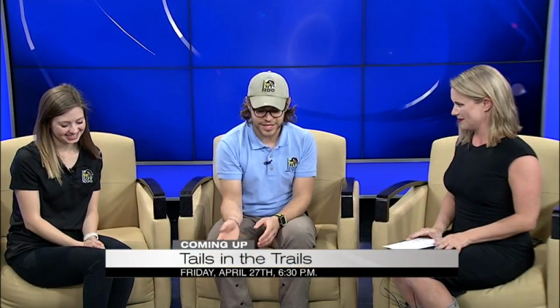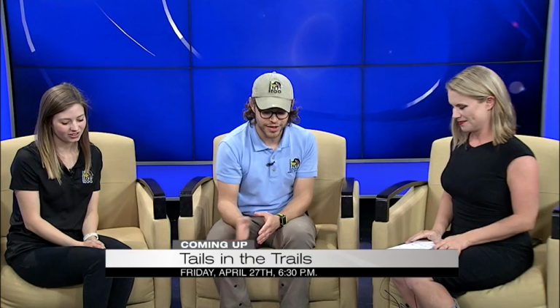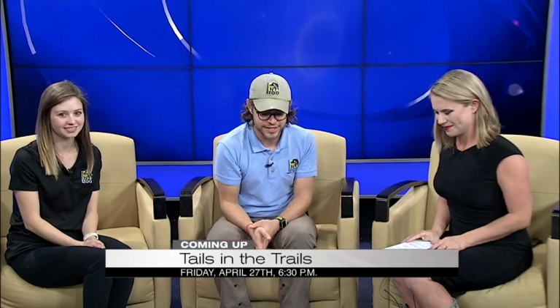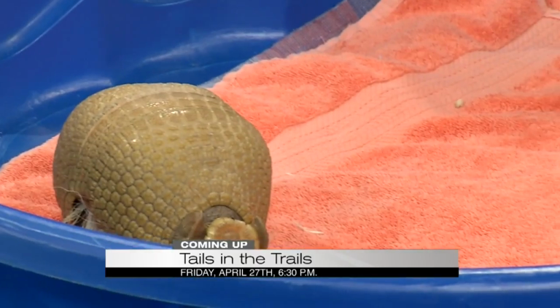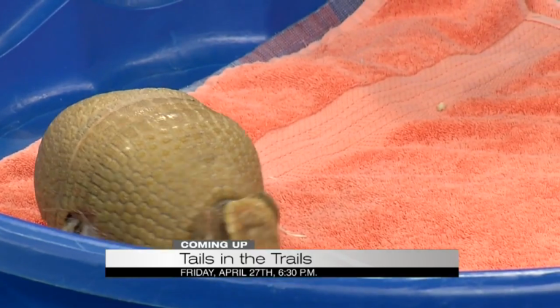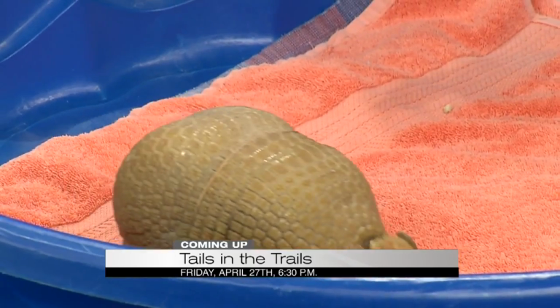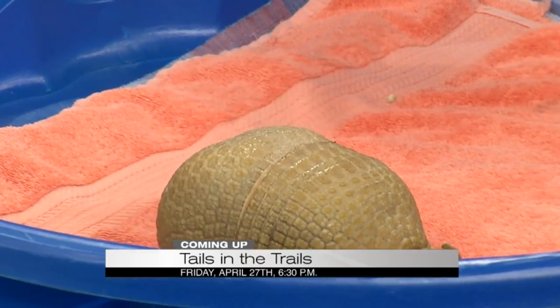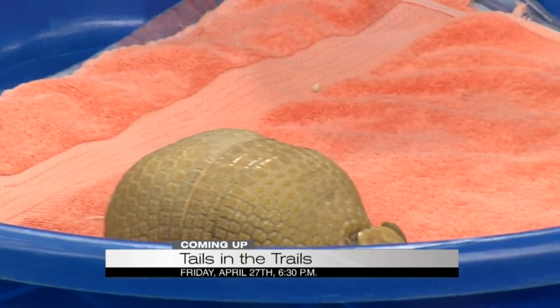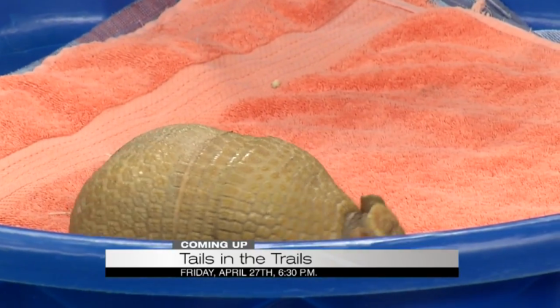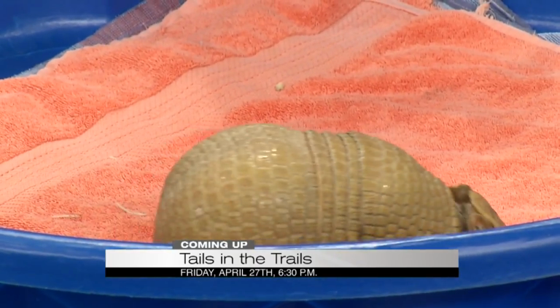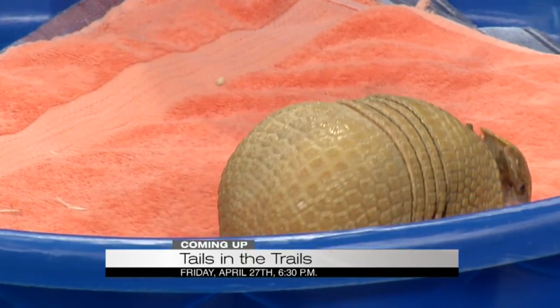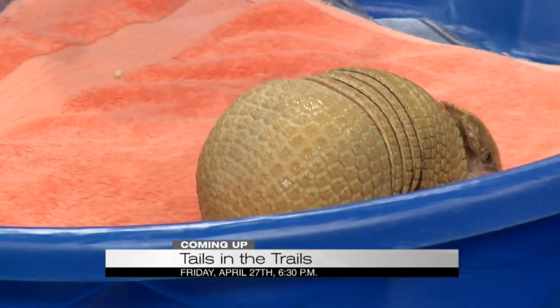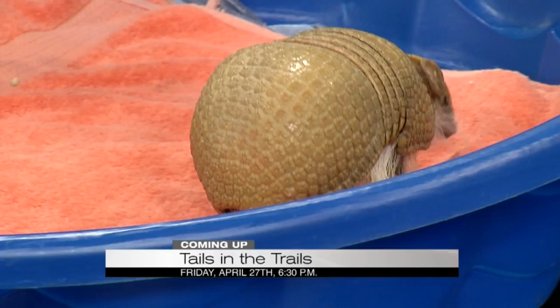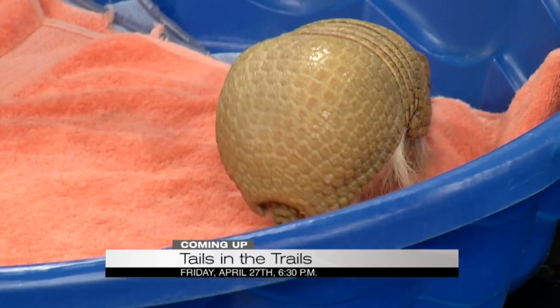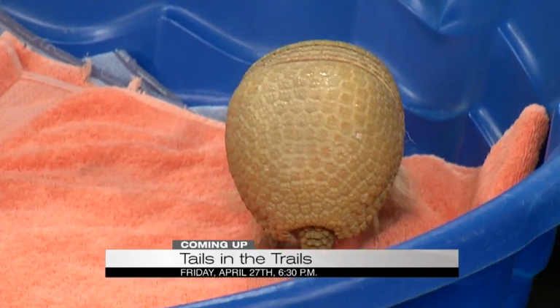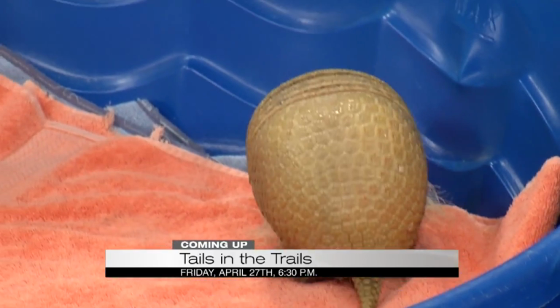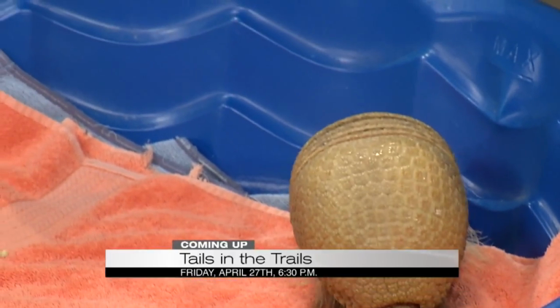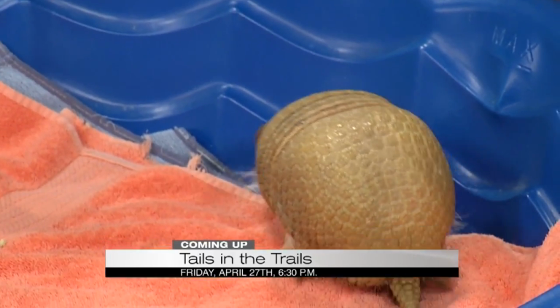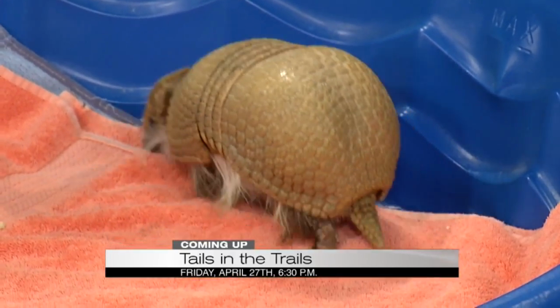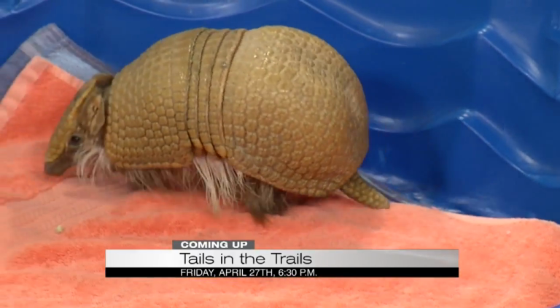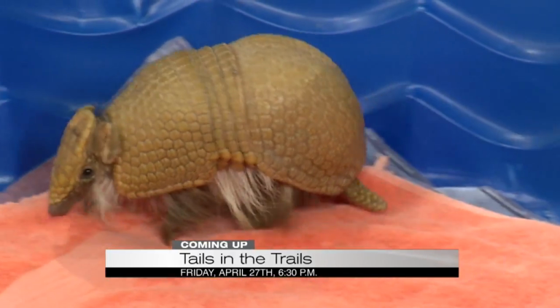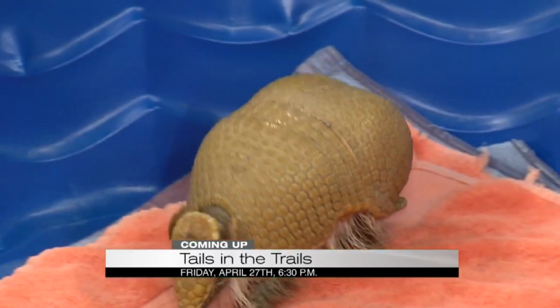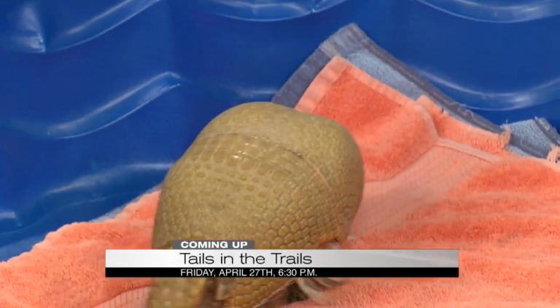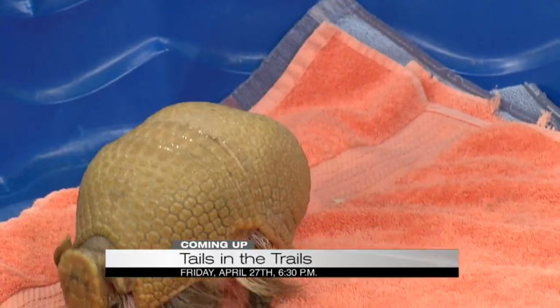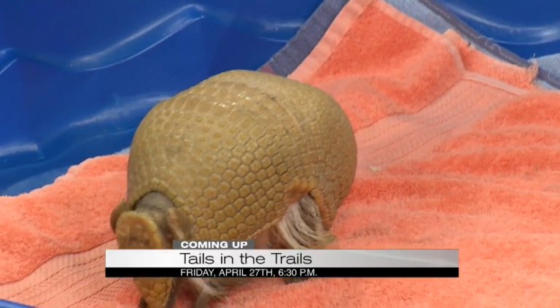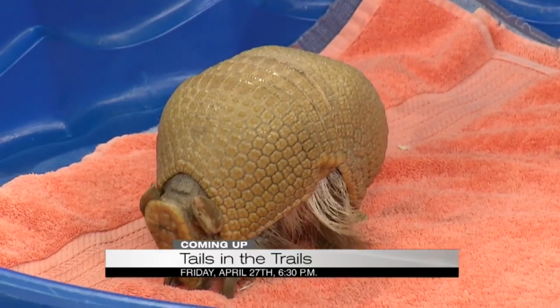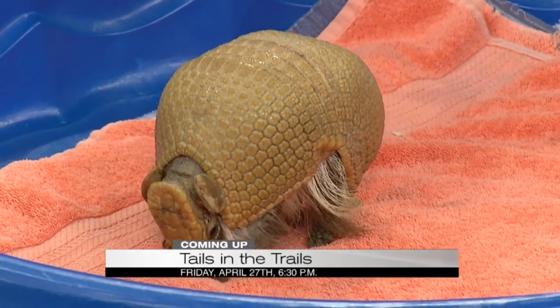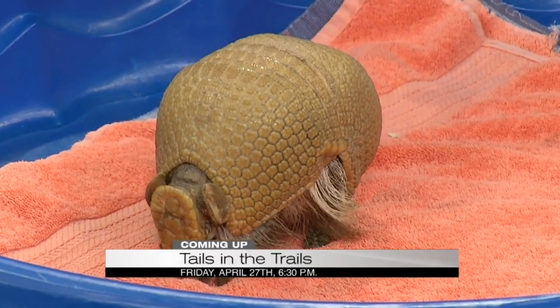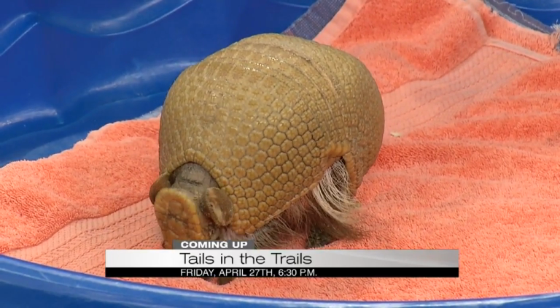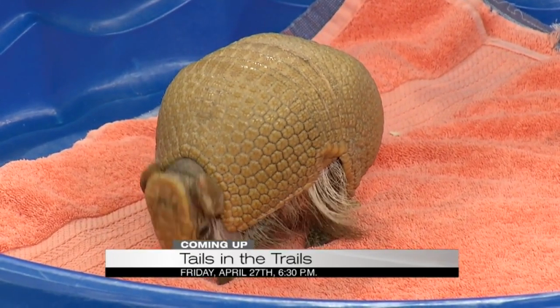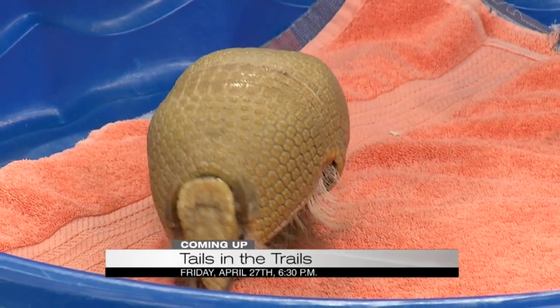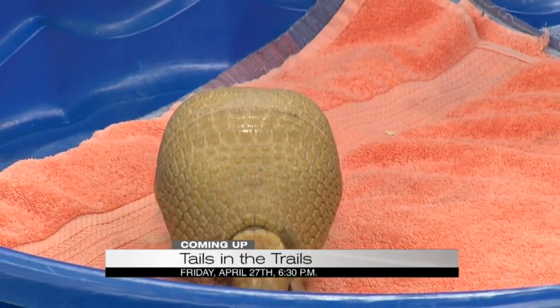So this is Arlo. He's a southern three-banded armadillo. He's actually the only type of armadillo that can fully roll up into a ball, which makes him really unique. And he's very different than the armadillos we have here in Birmingham — much smaller. I've already gotten to pet him. He's a lot of fun.